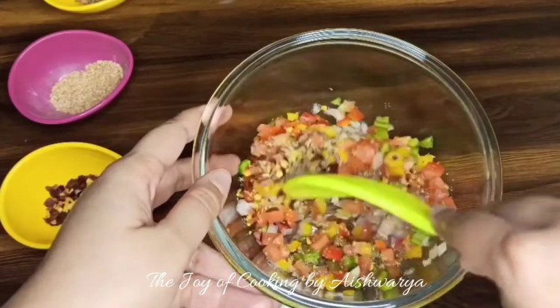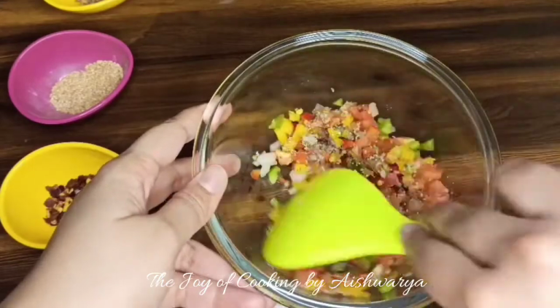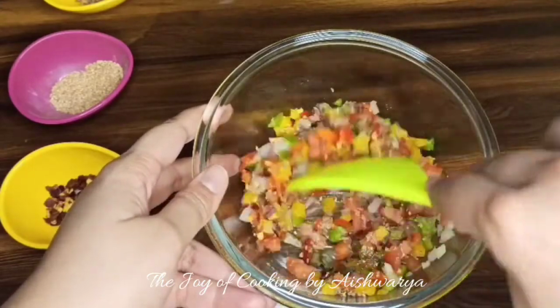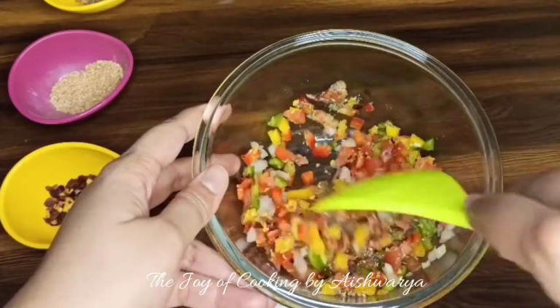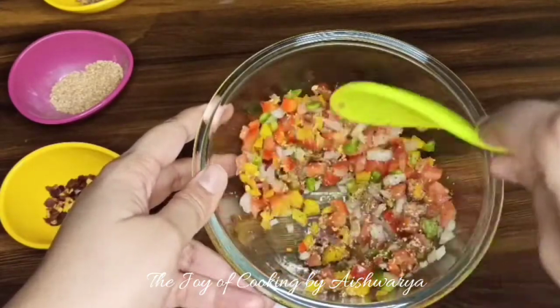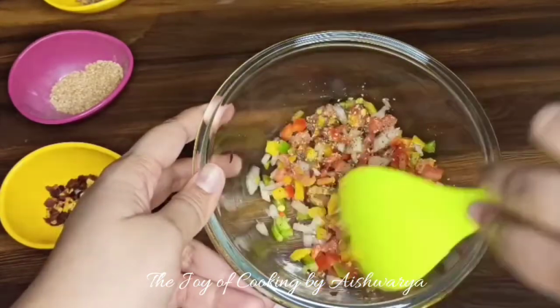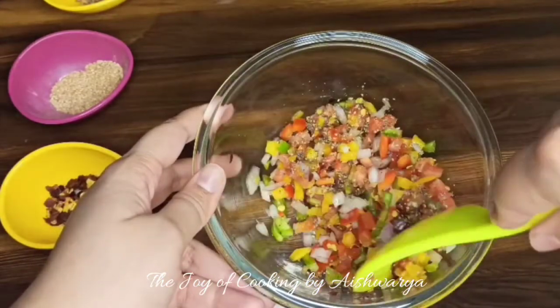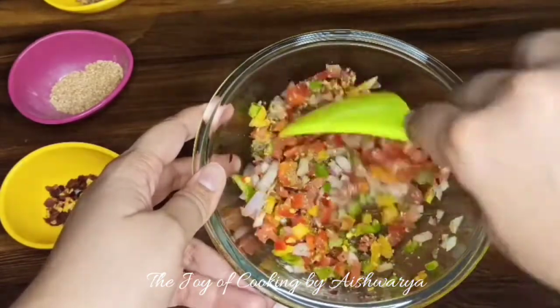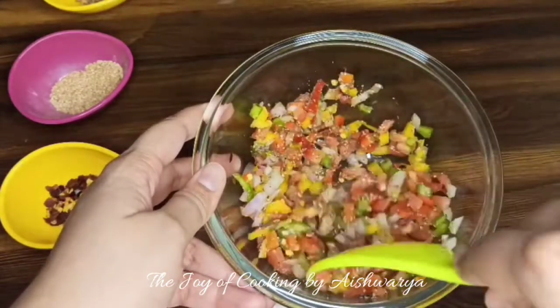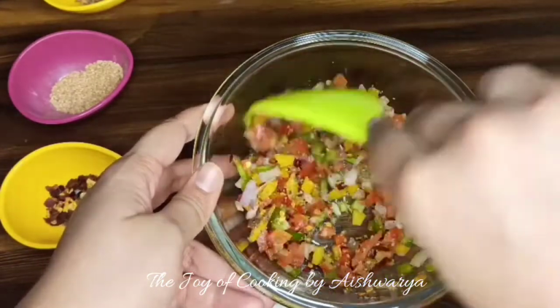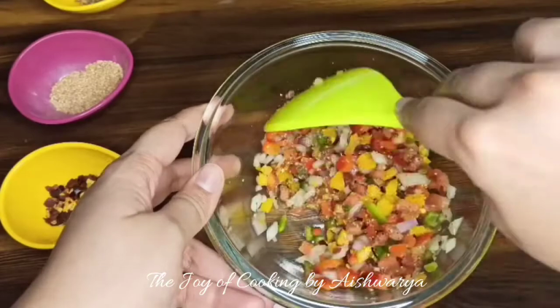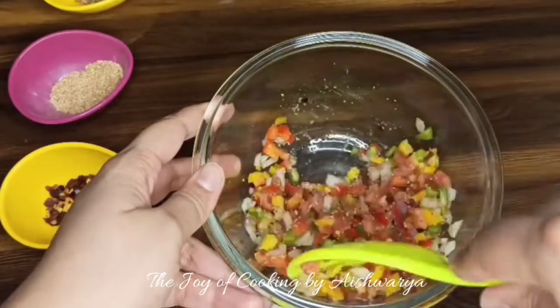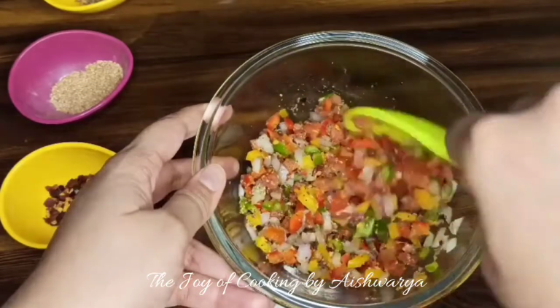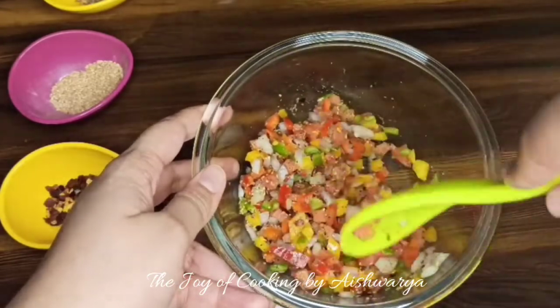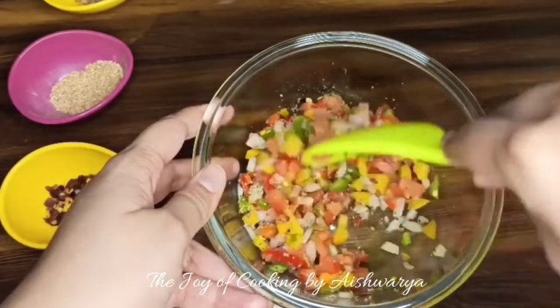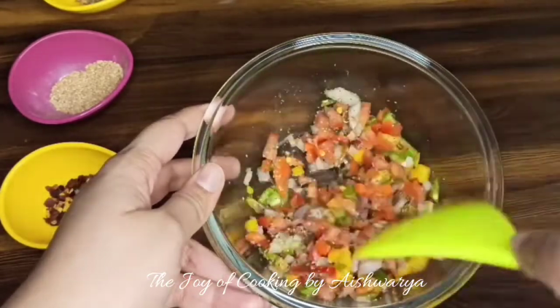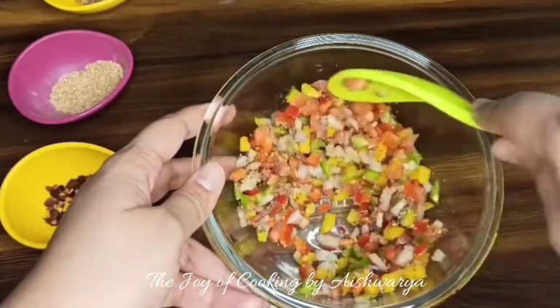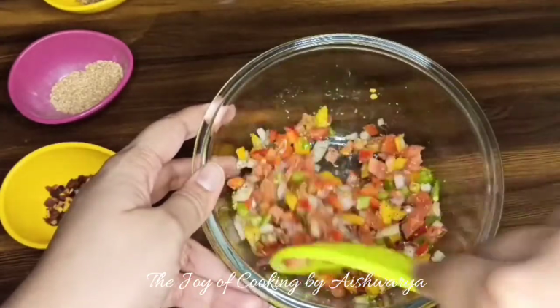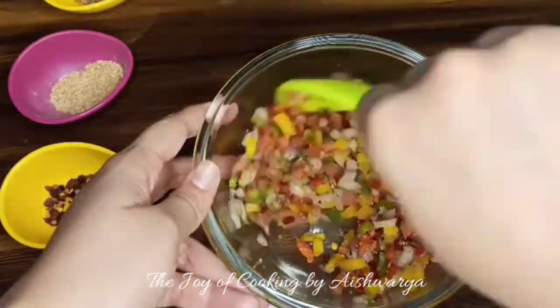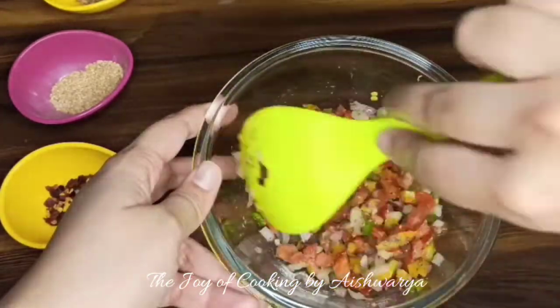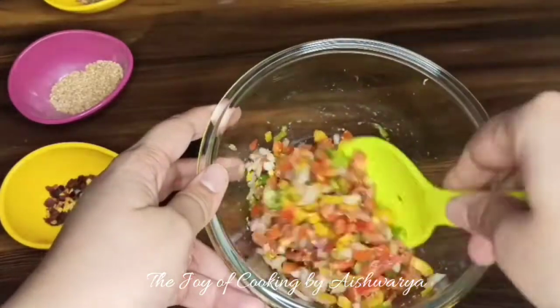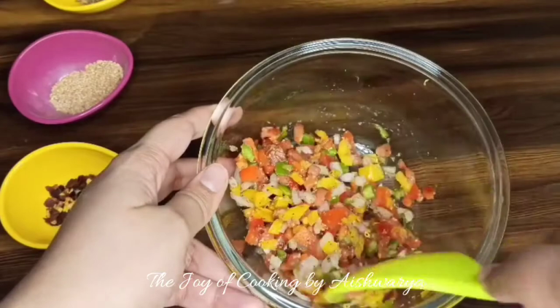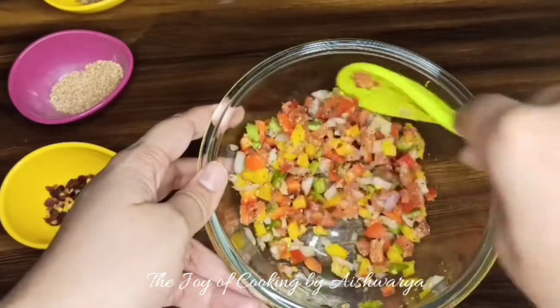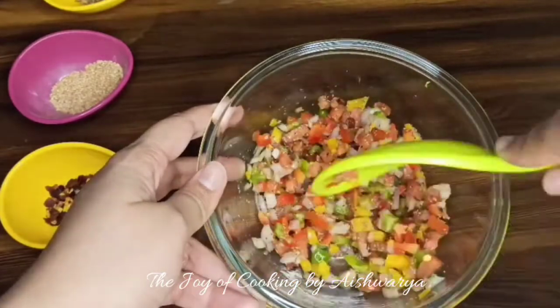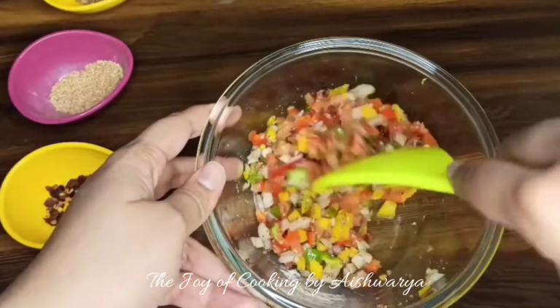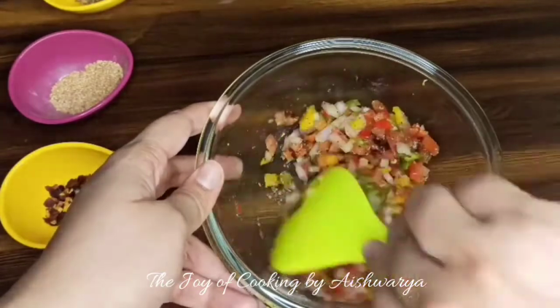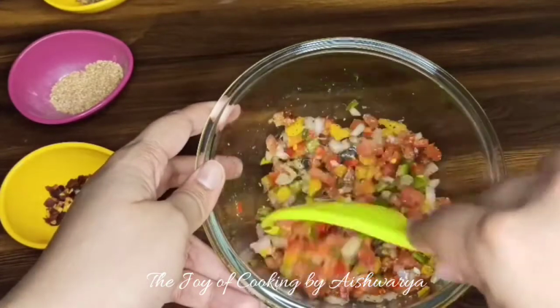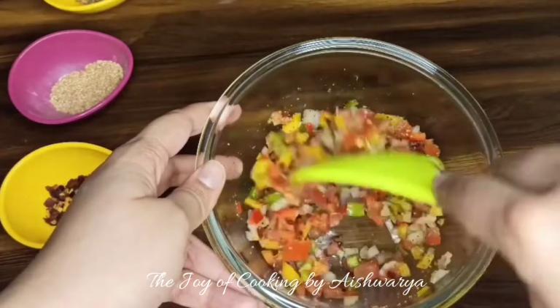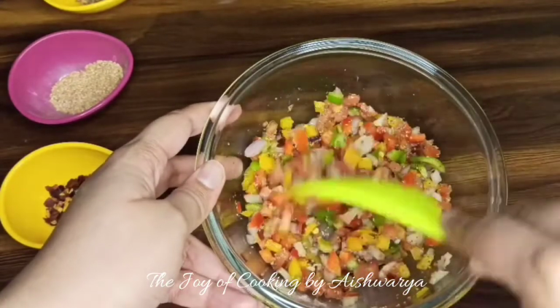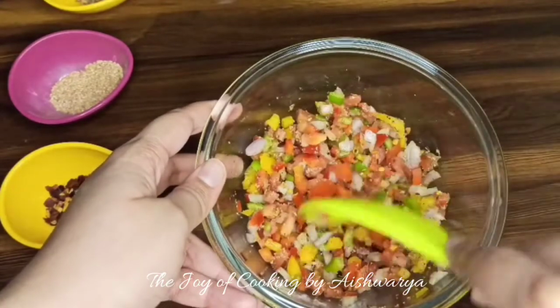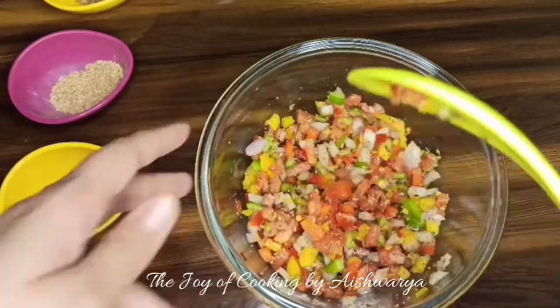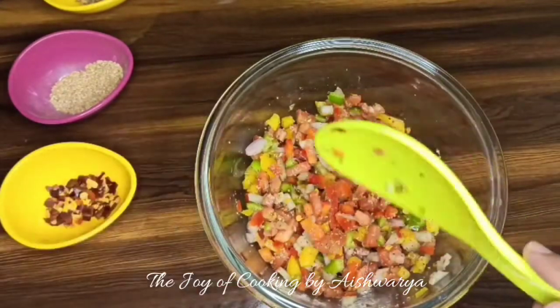We're going to mix everything together and combine it well.